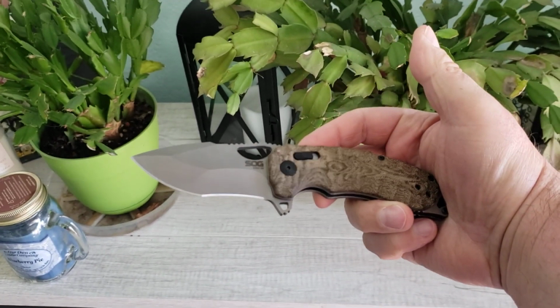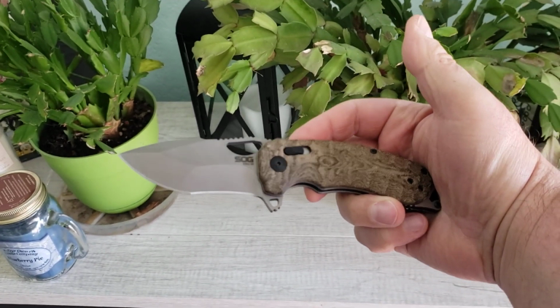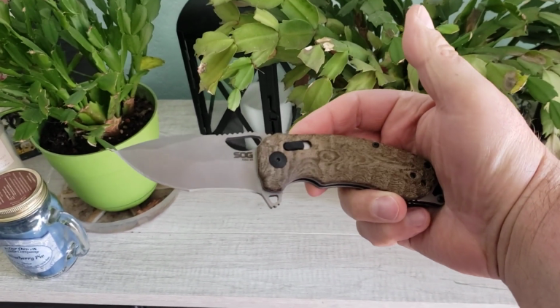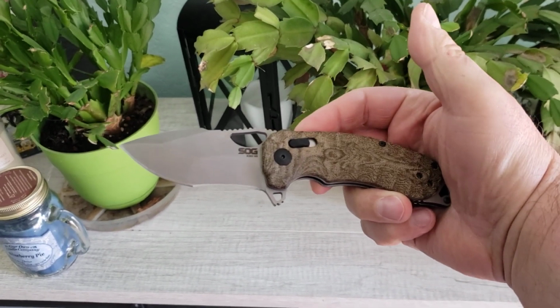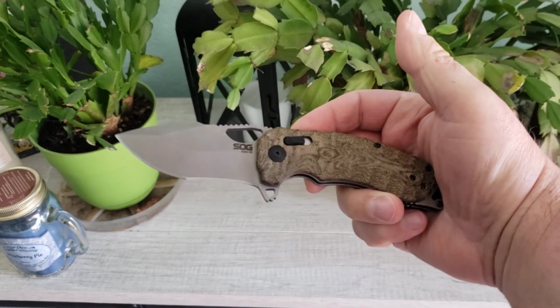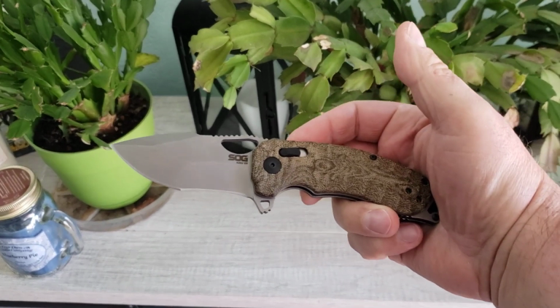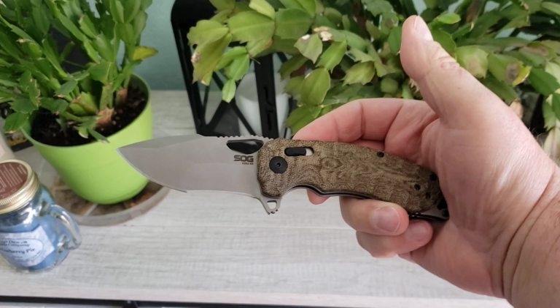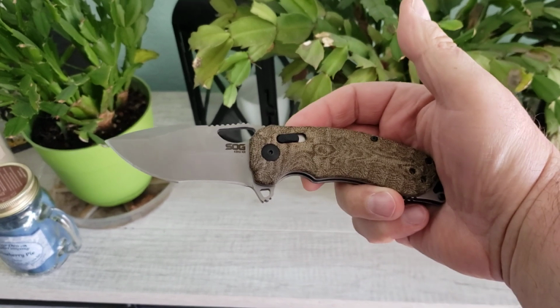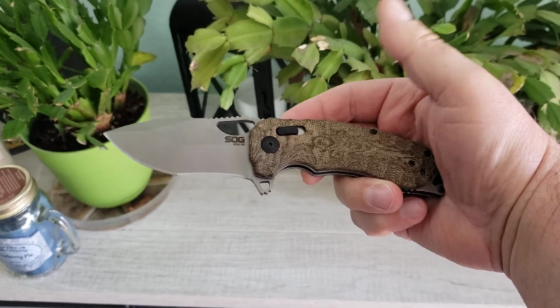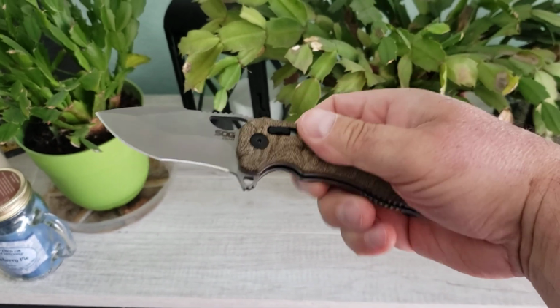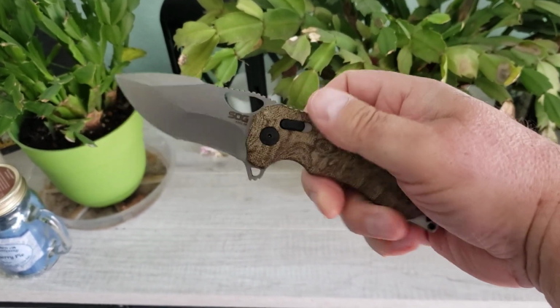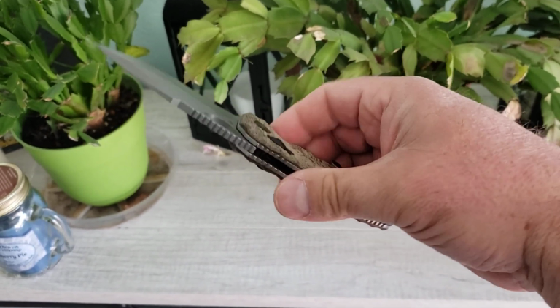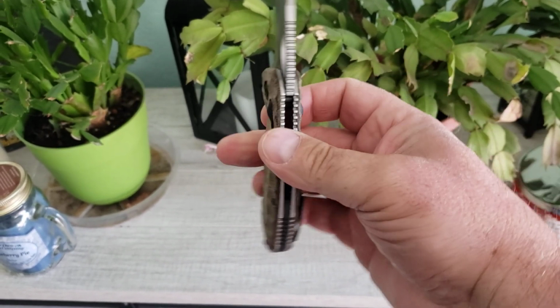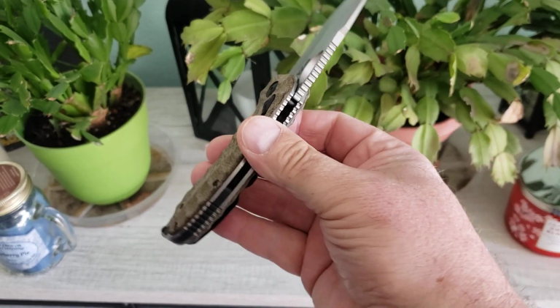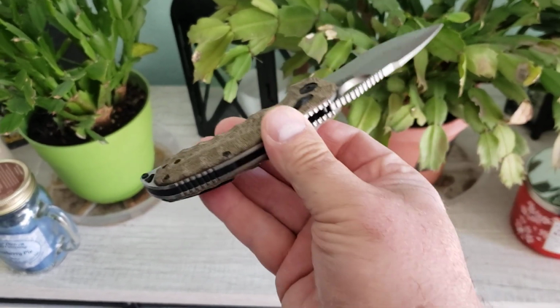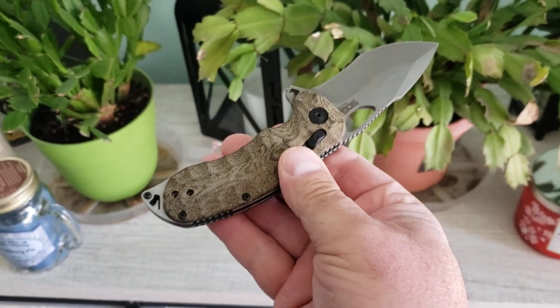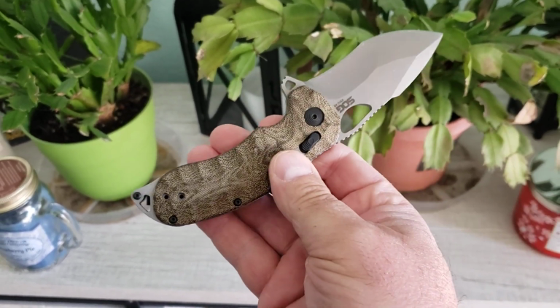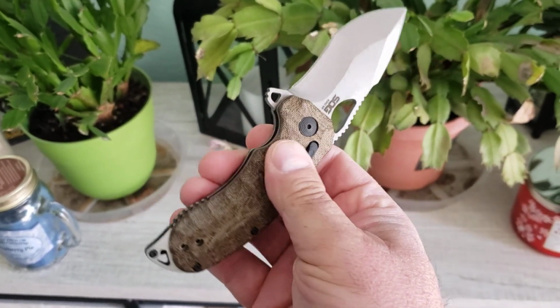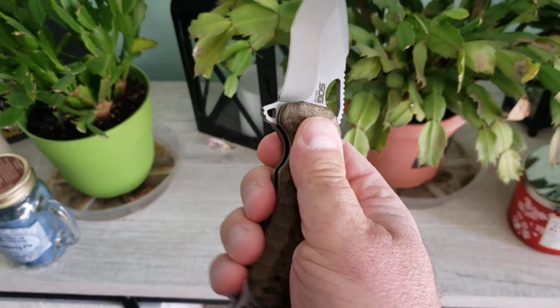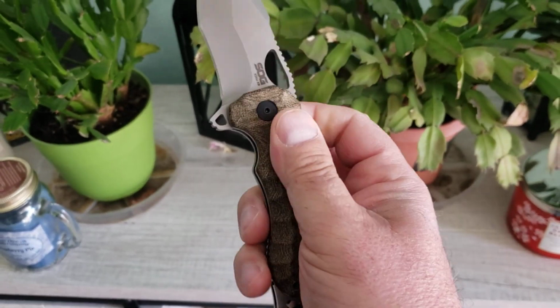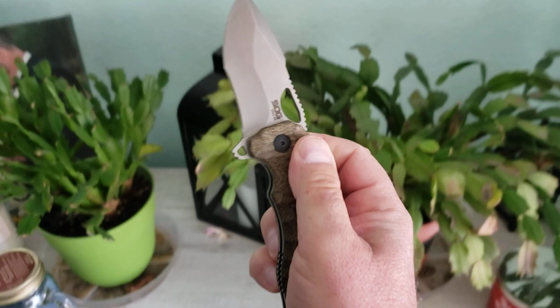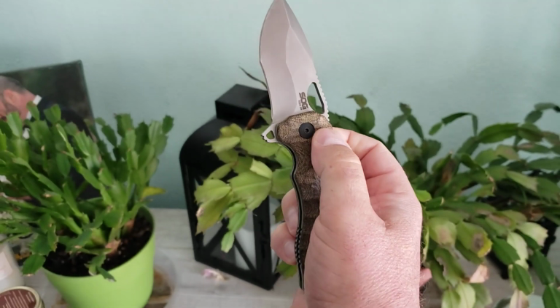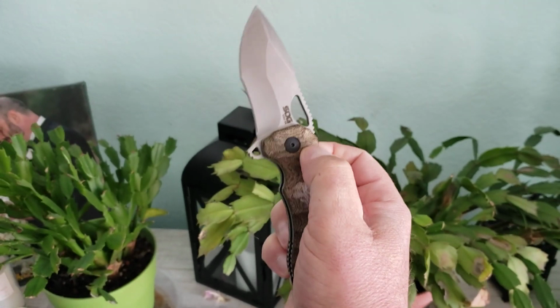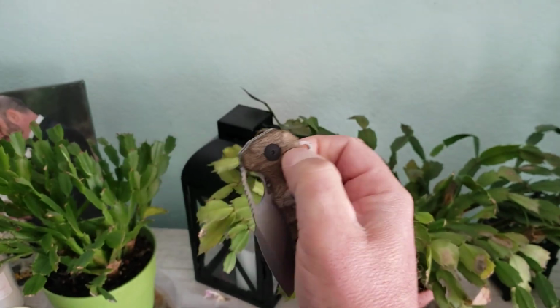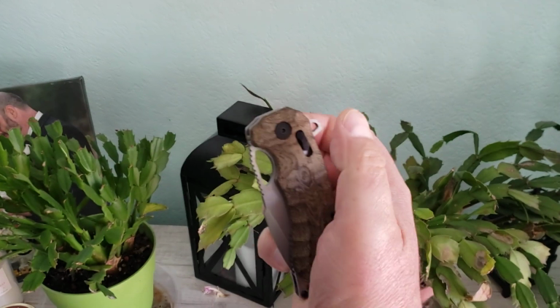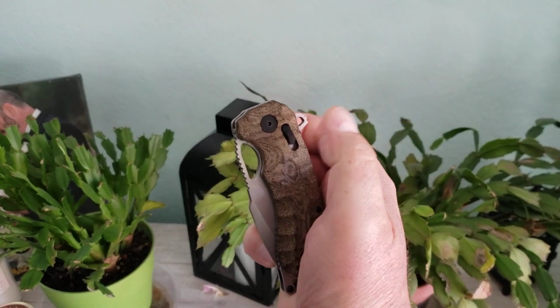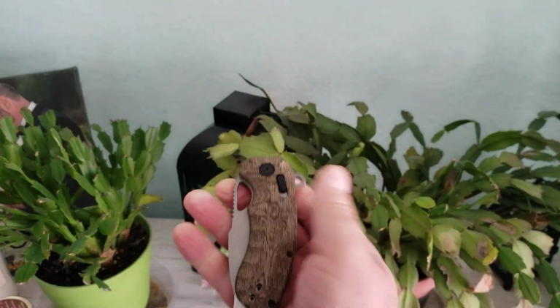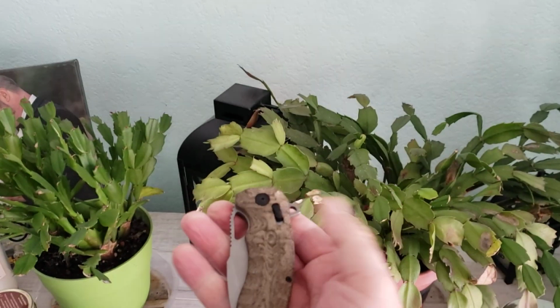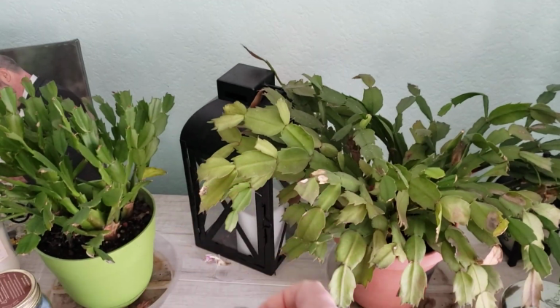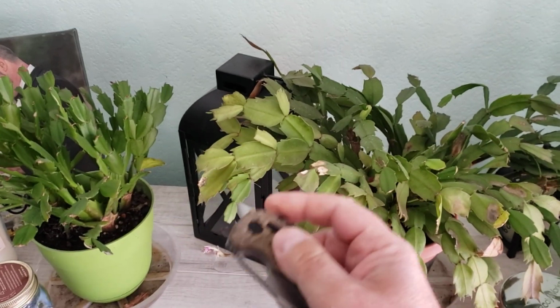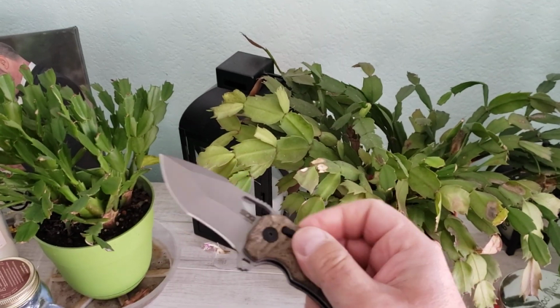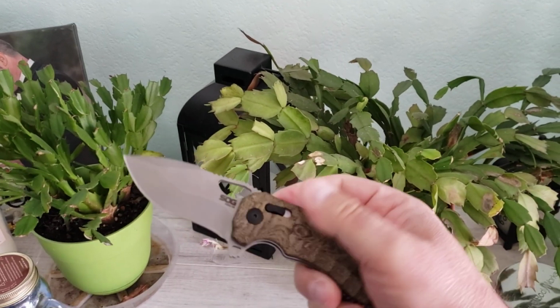It's CTS XHP steel with liners. It is canvas micarta. And the action — well, look at that. I mean, it's just so good.